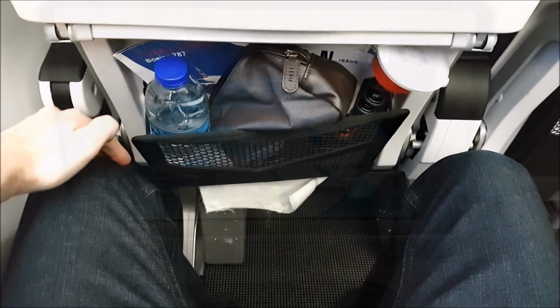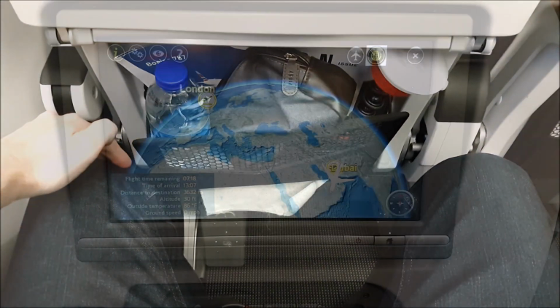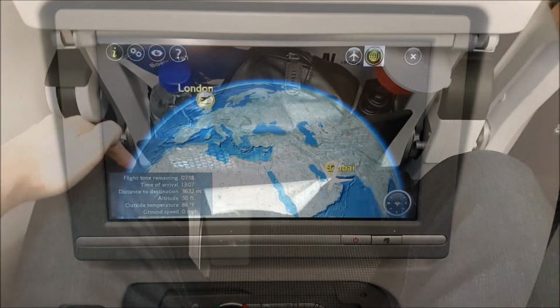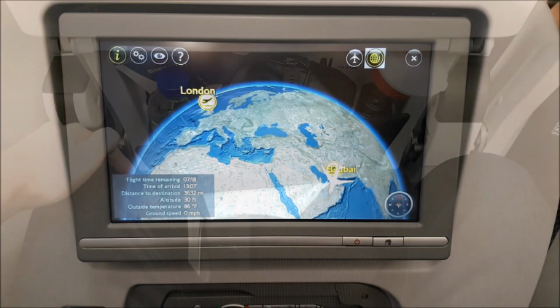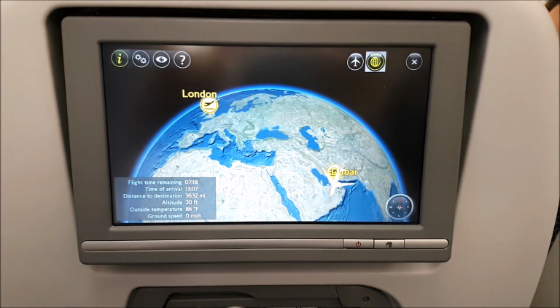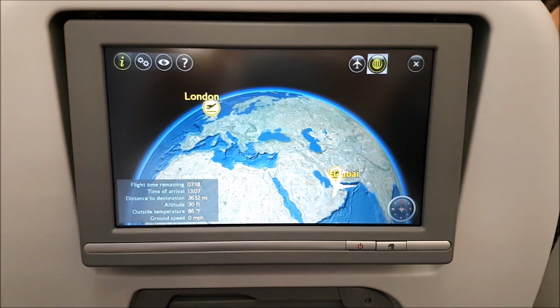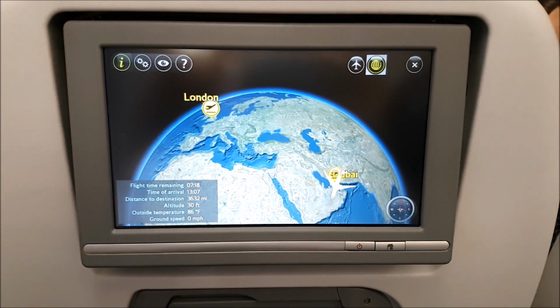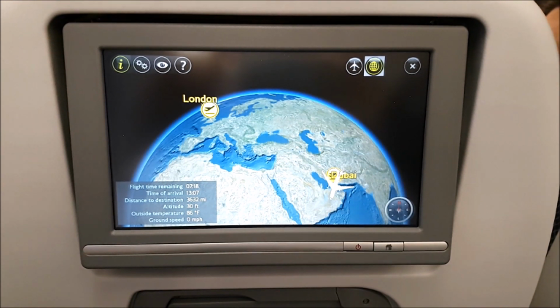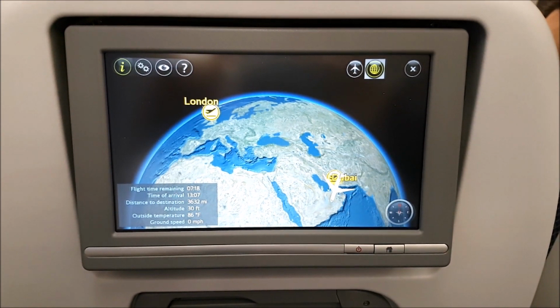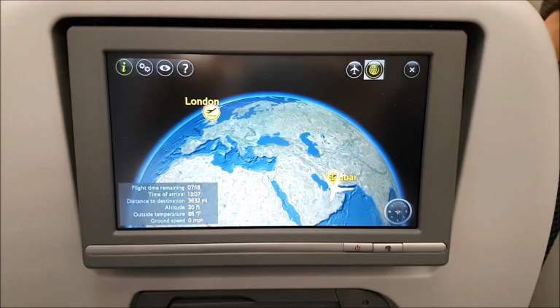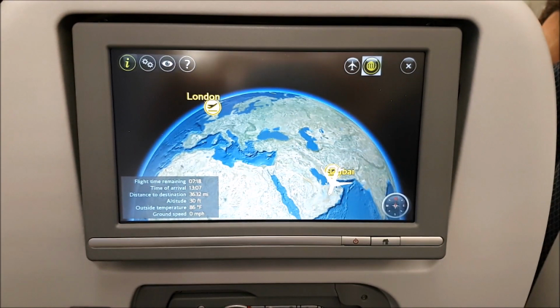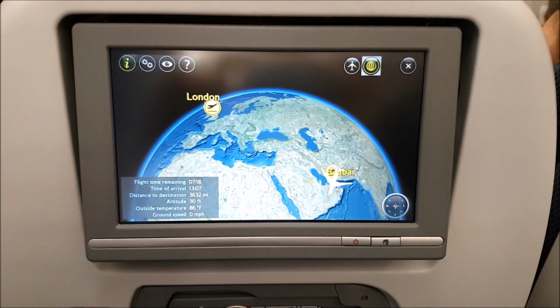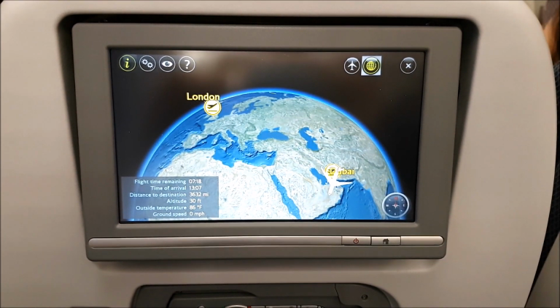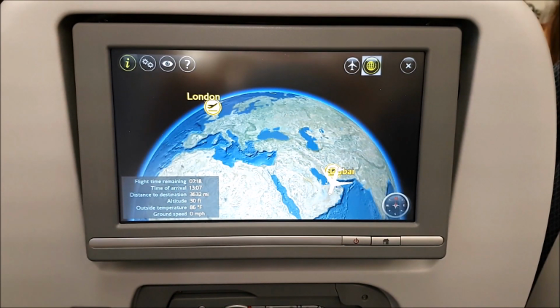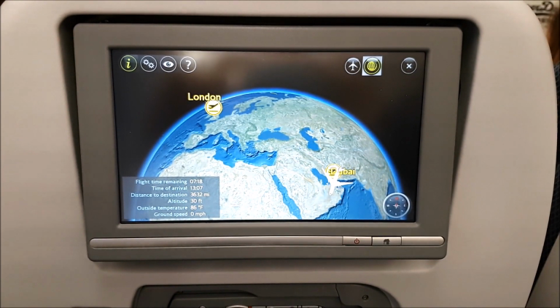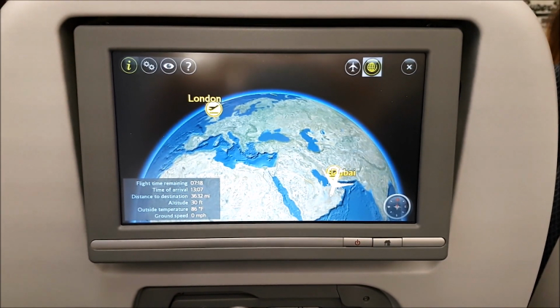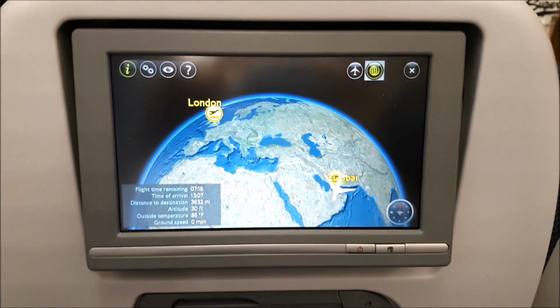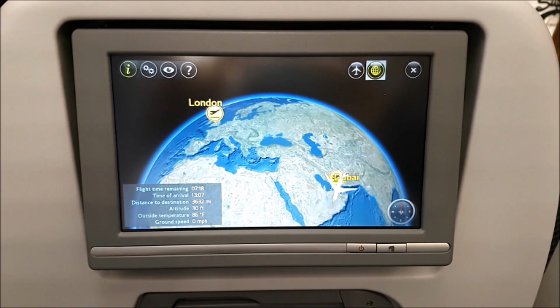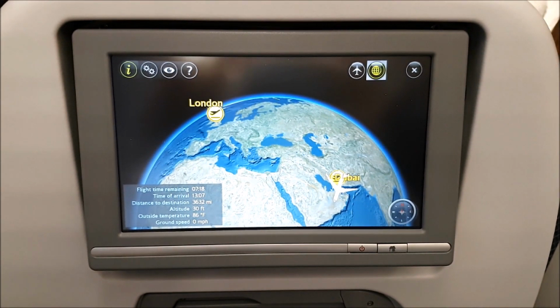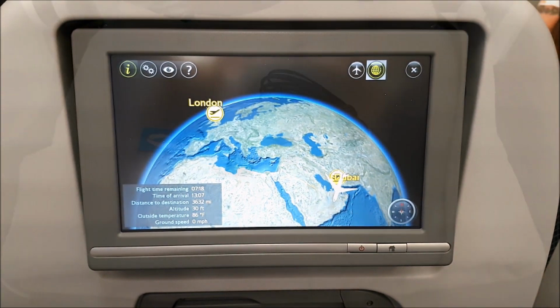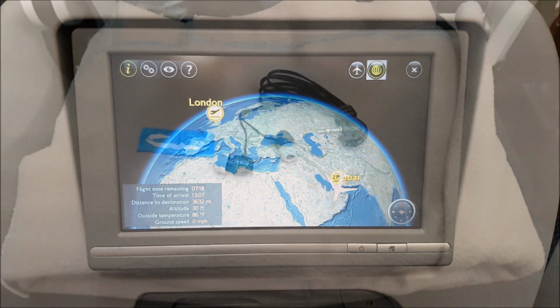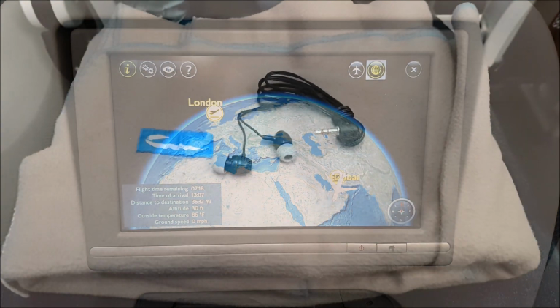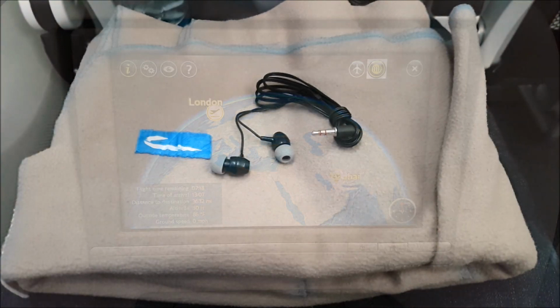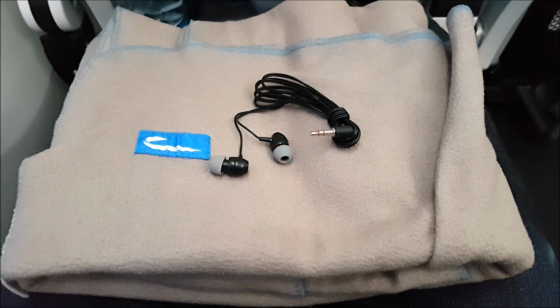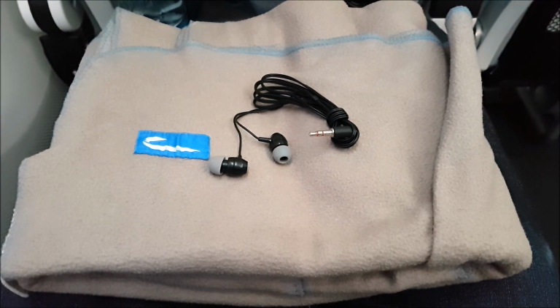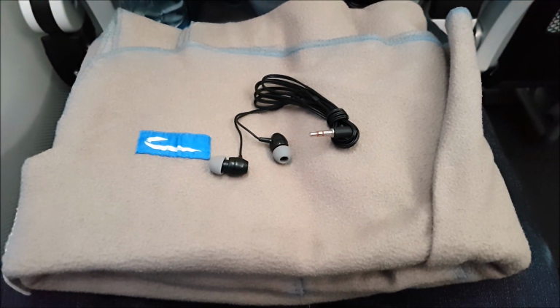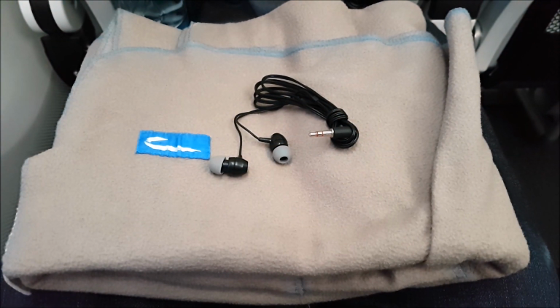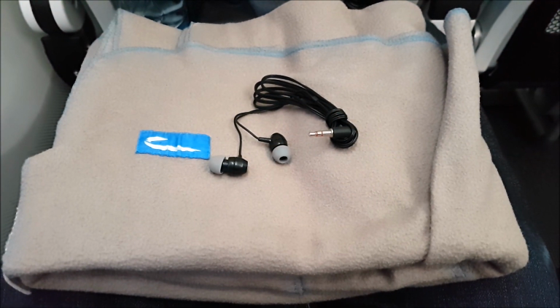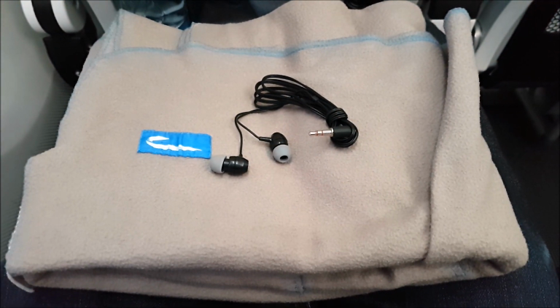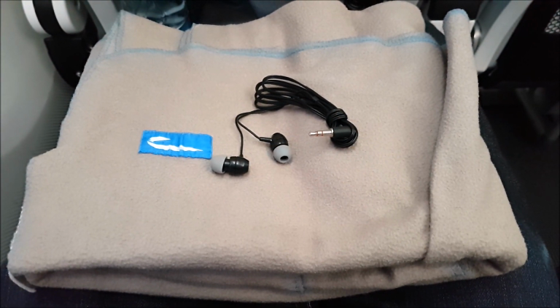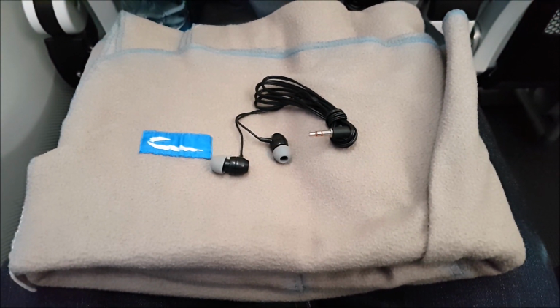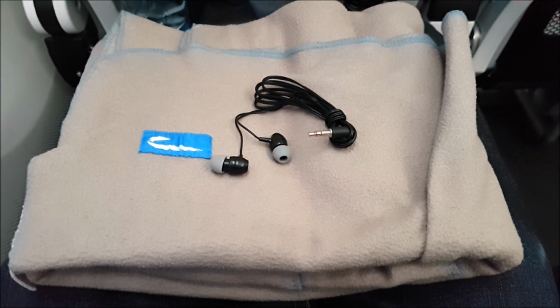Our flight time to London today was just over seven hours. Shortly afterwards, complimentary headphones are handed out to each of the passengers in economy.